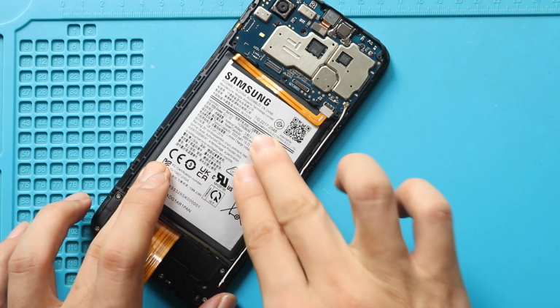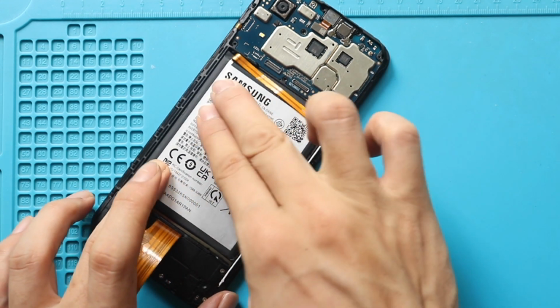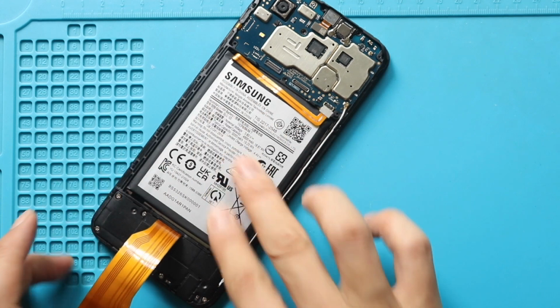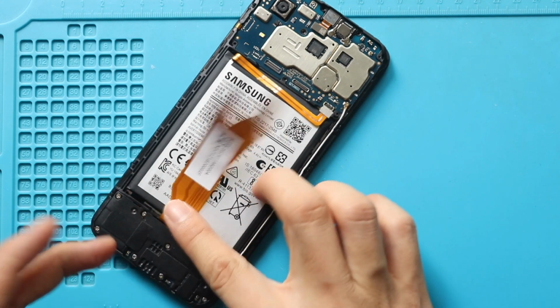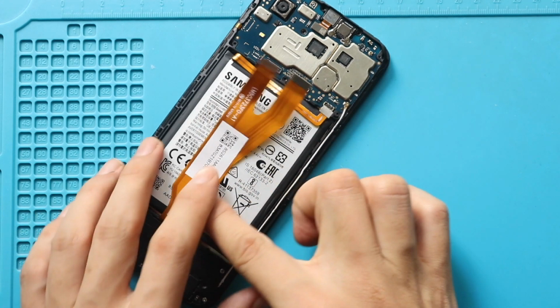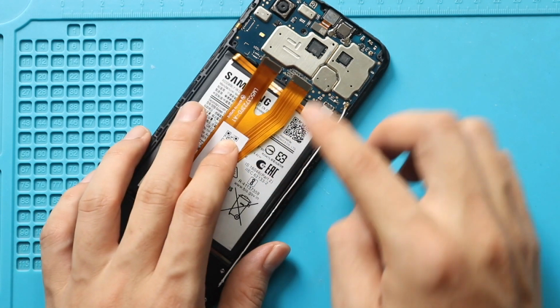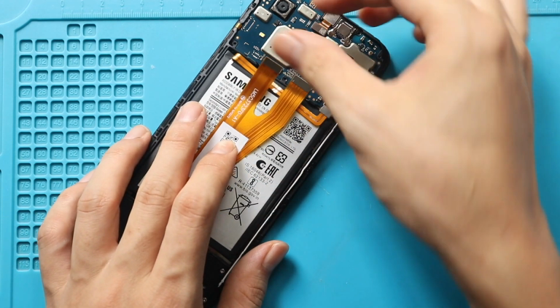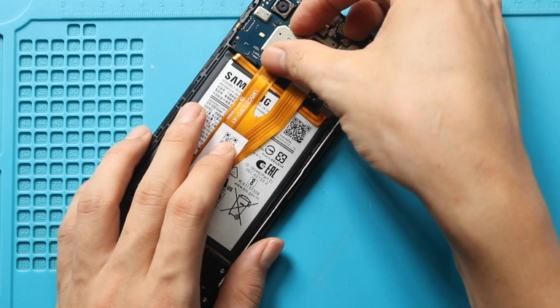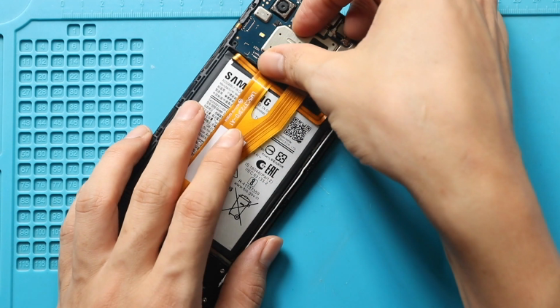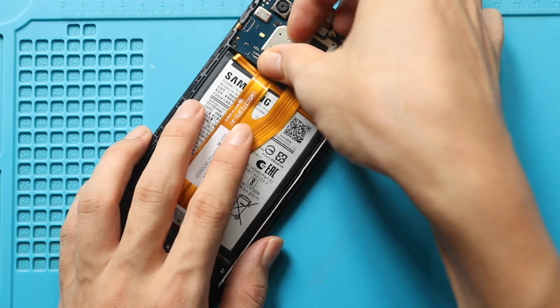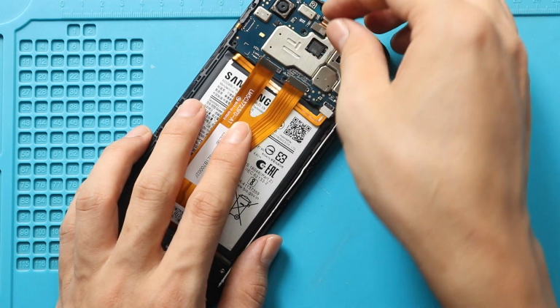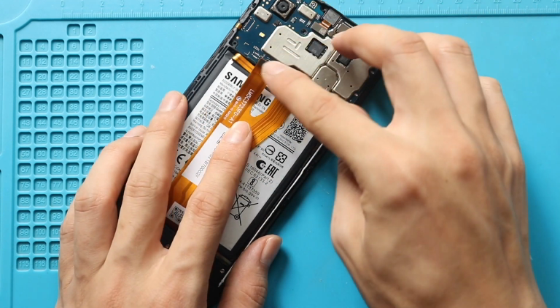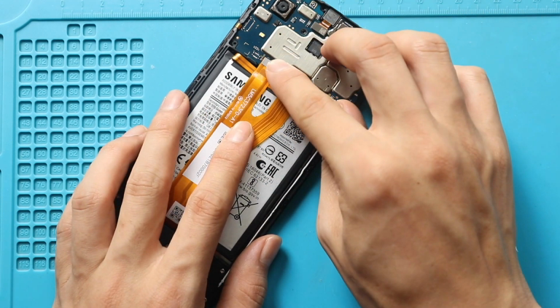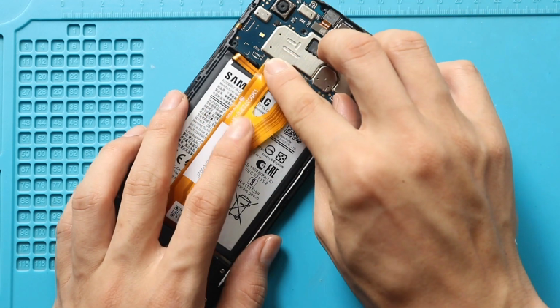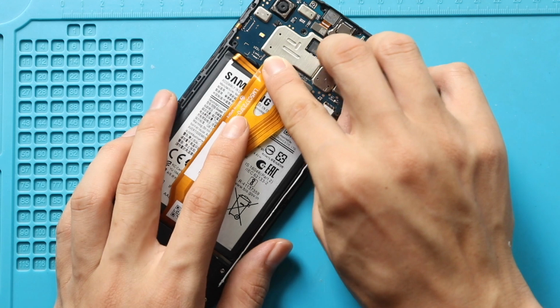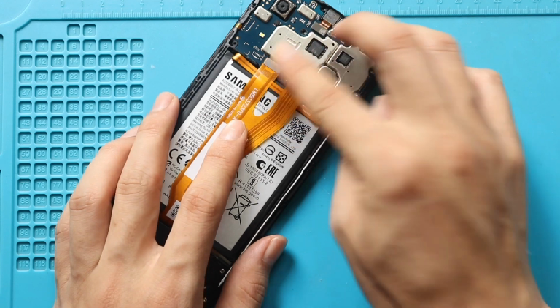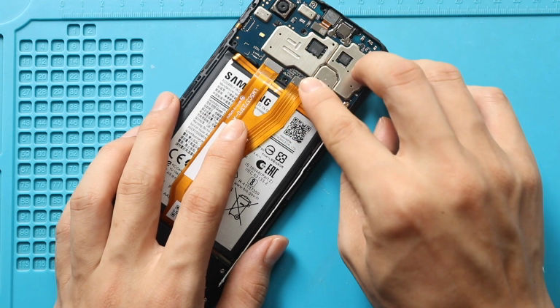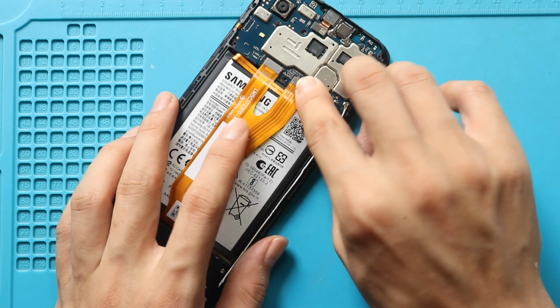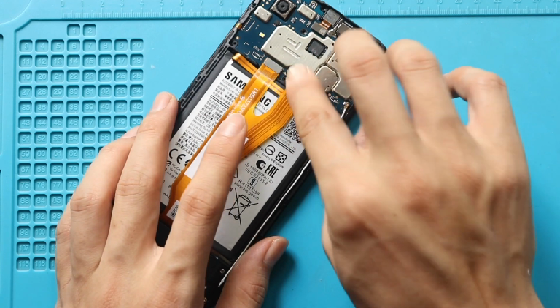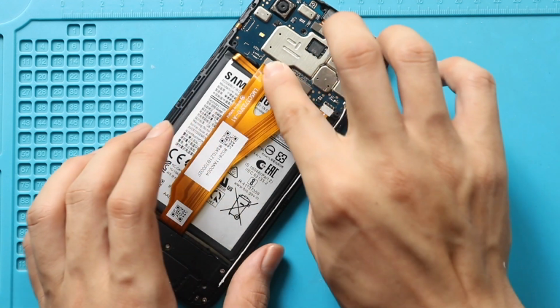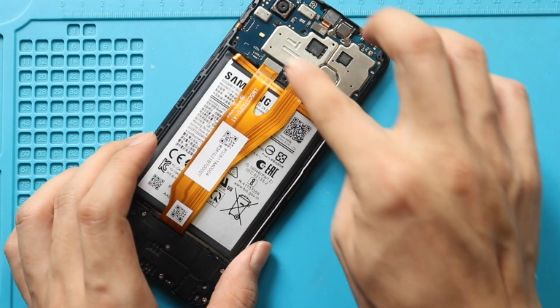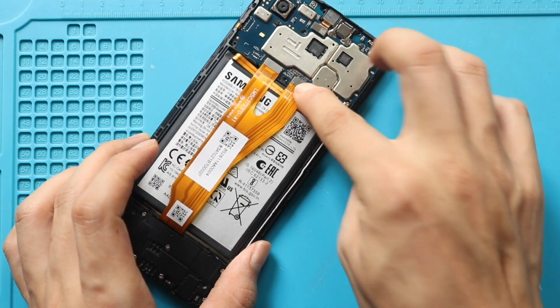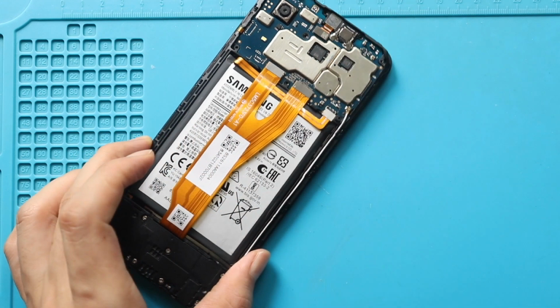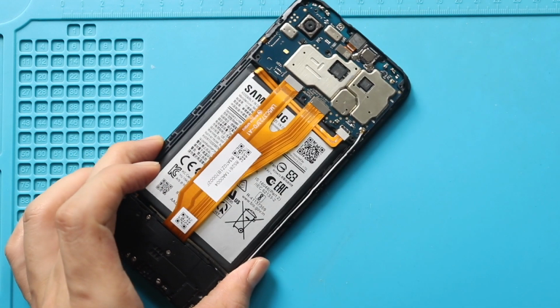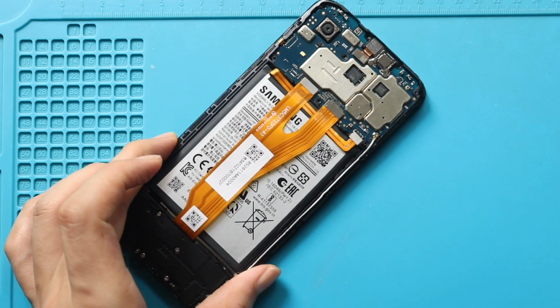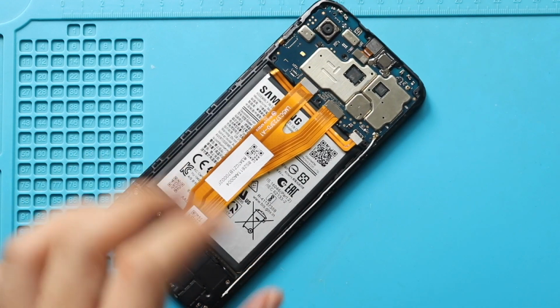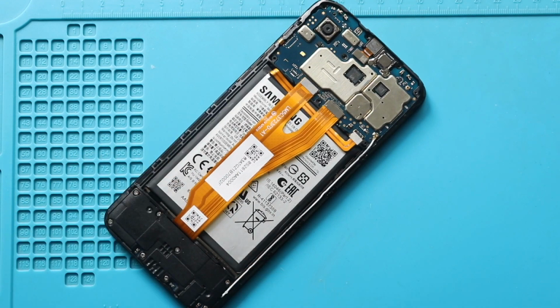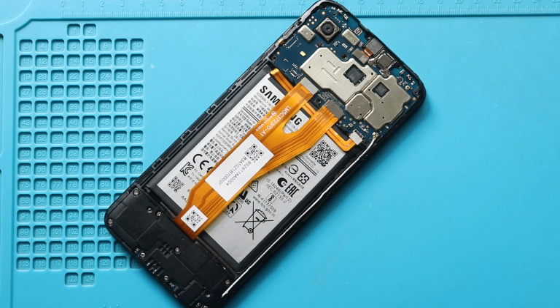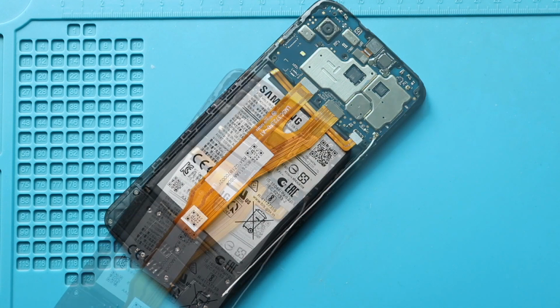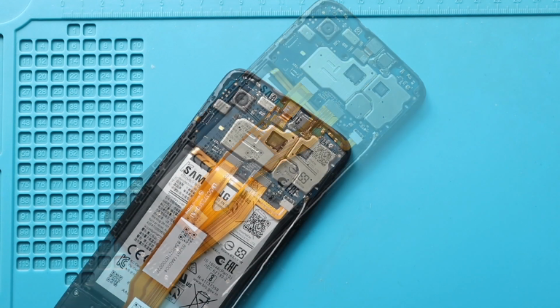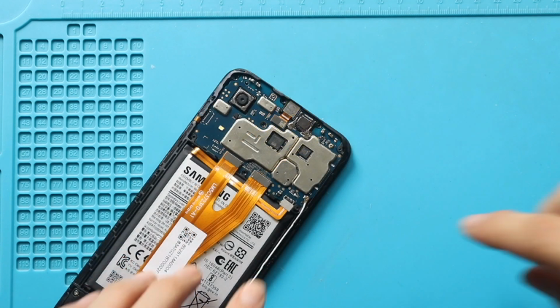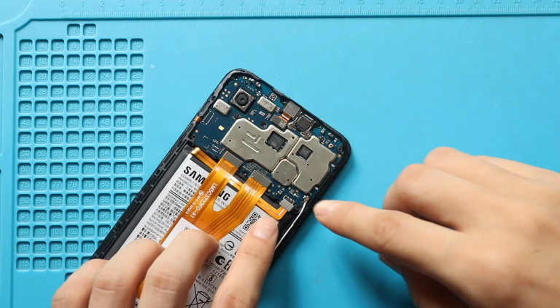Next, secure both LCD plugs to the logic board. Next, secure the battery plug.